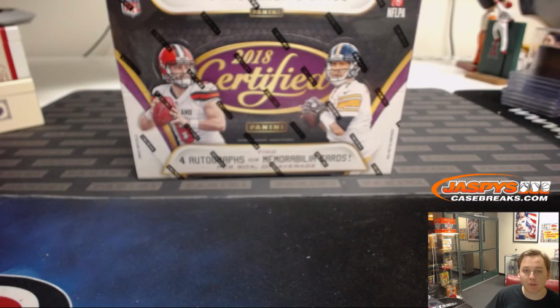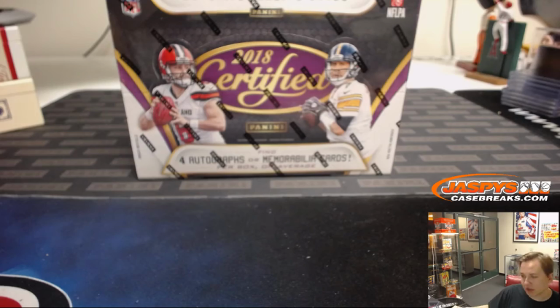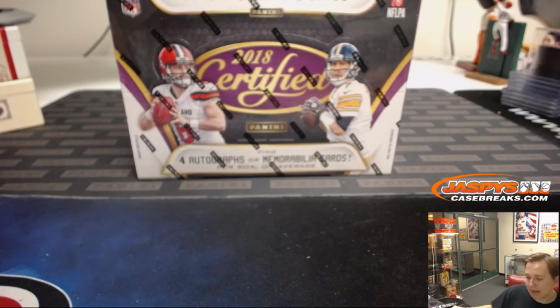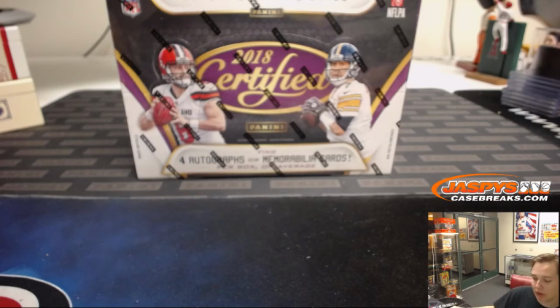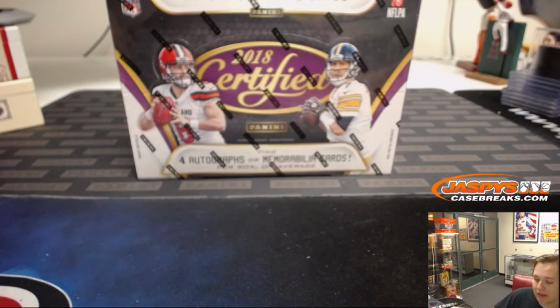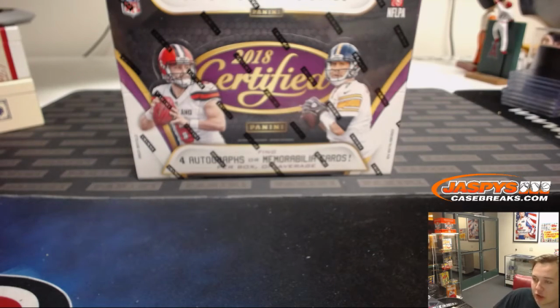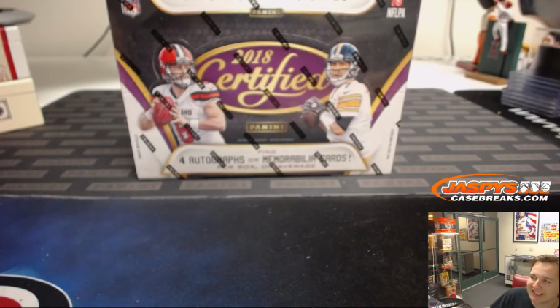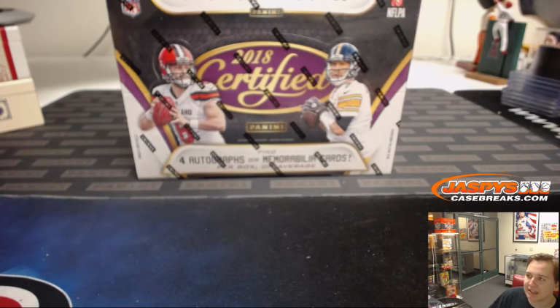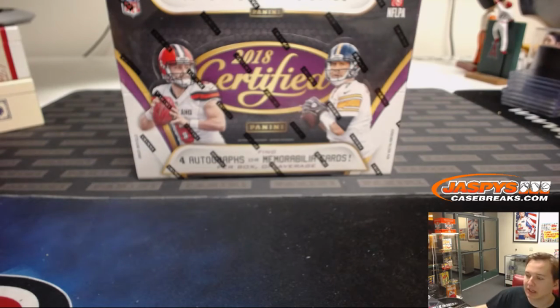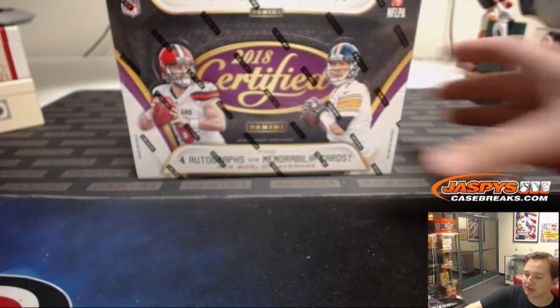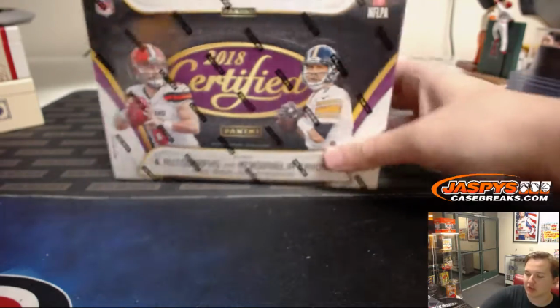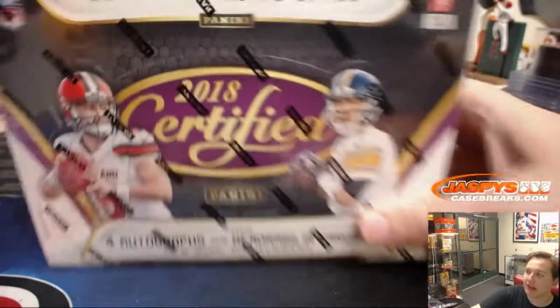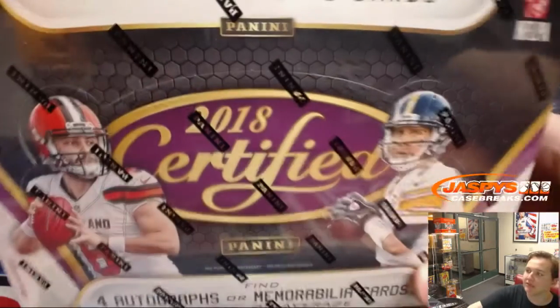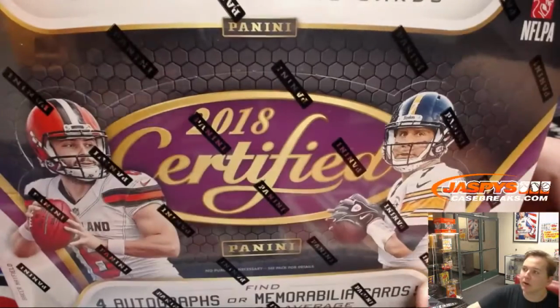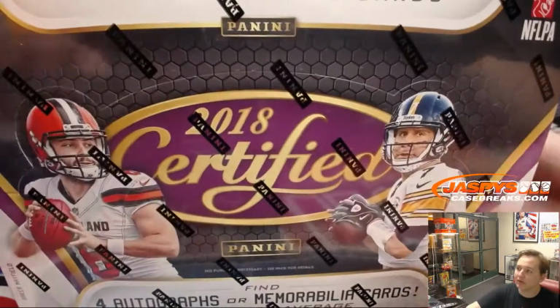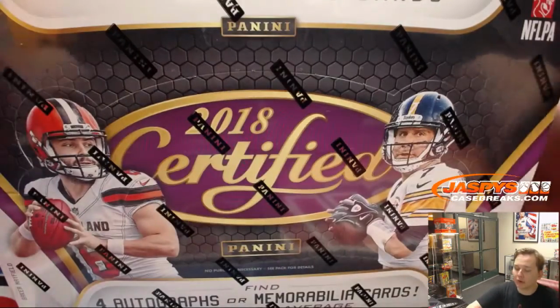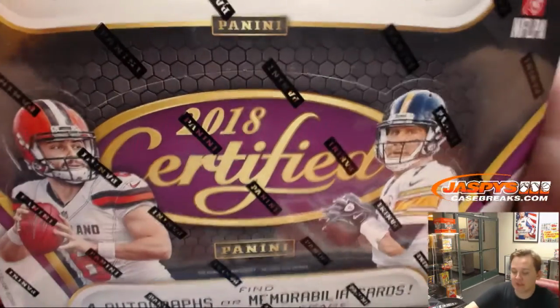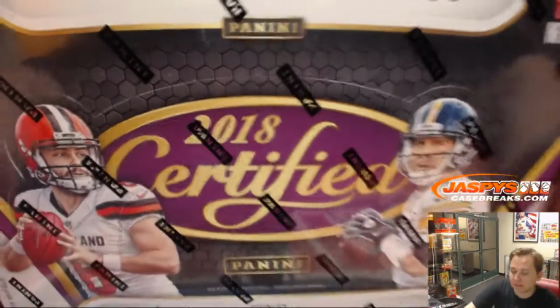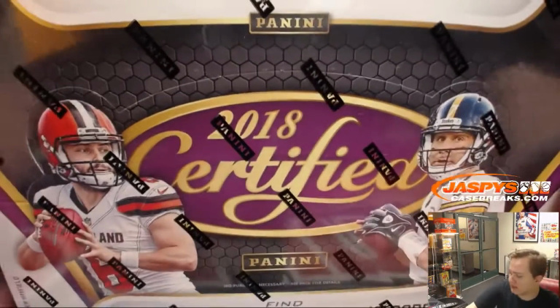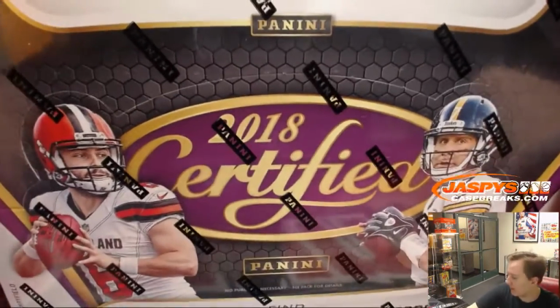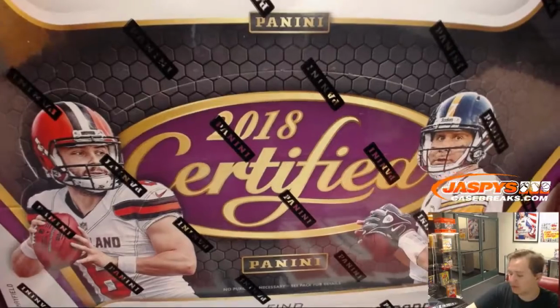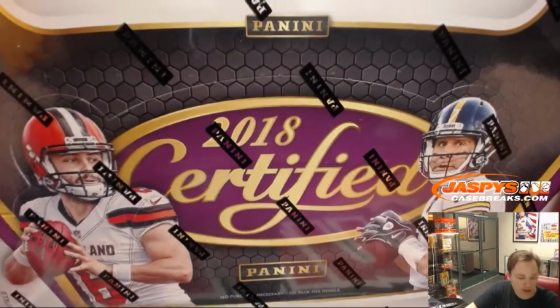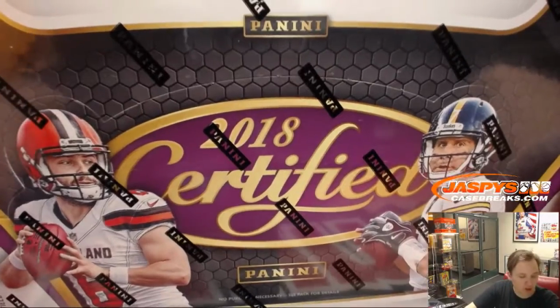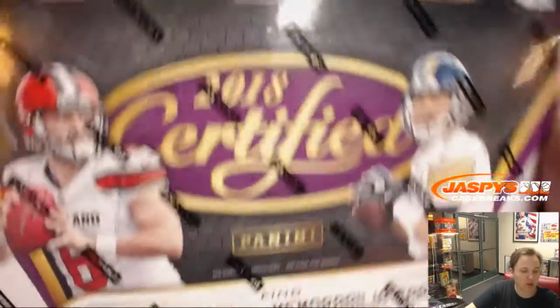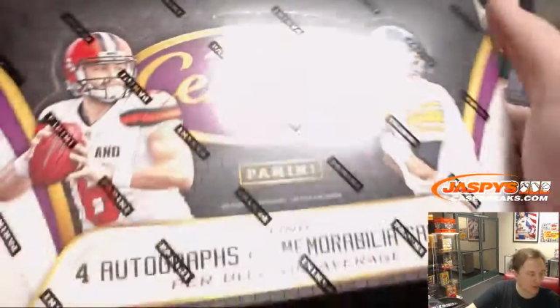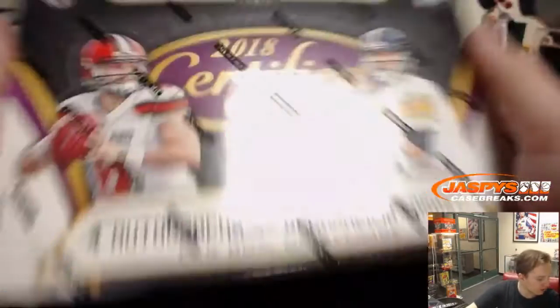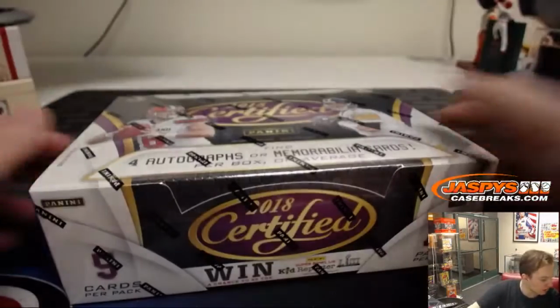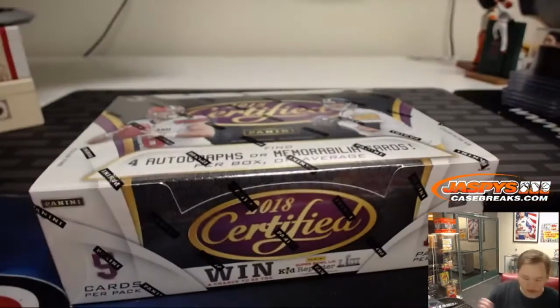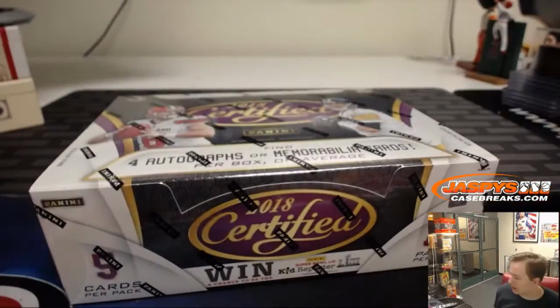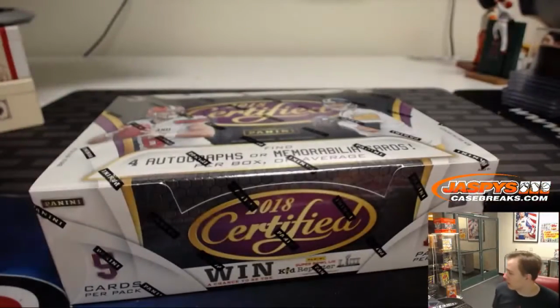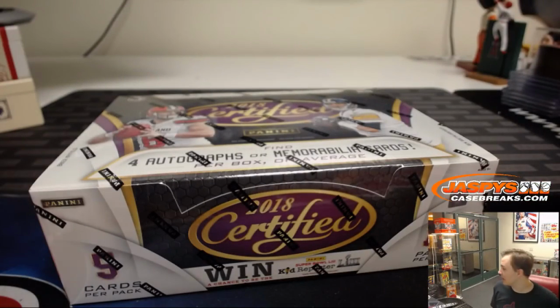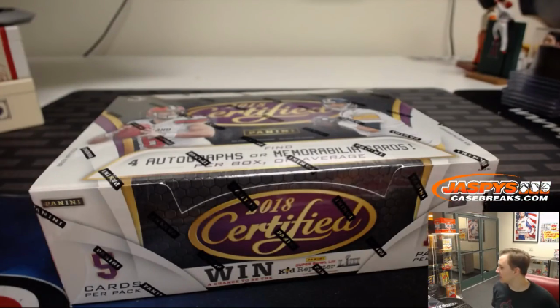Personal box break of 2018 Panini Certified Football for Scott Benjamin. Good luck and hope you get something.